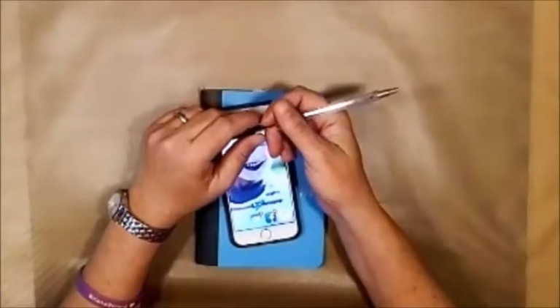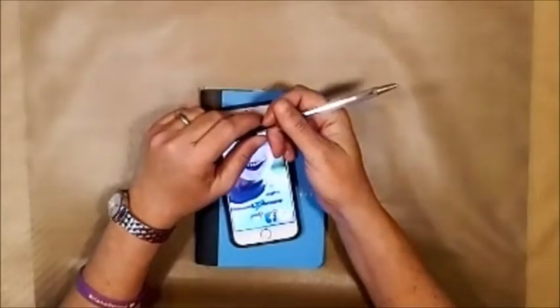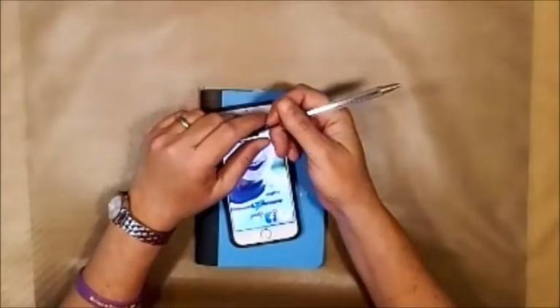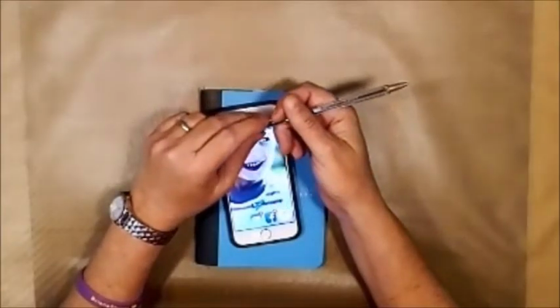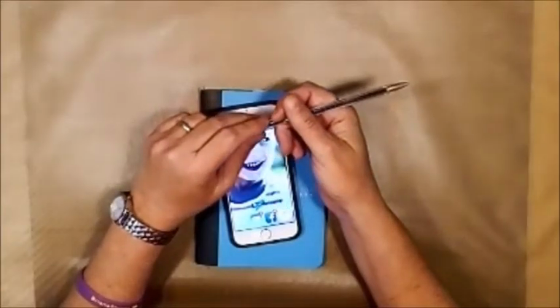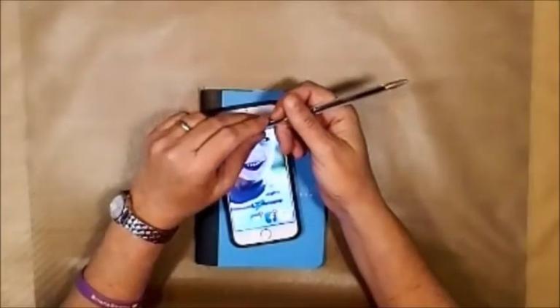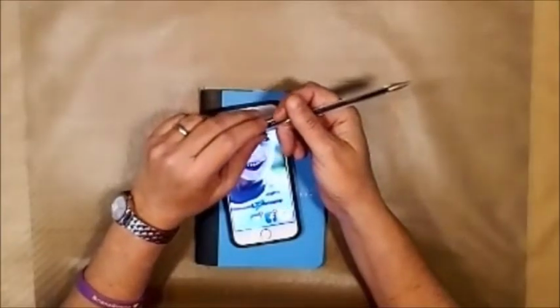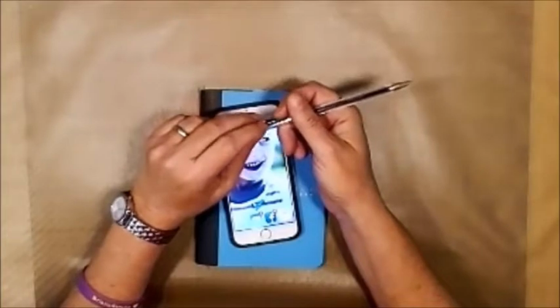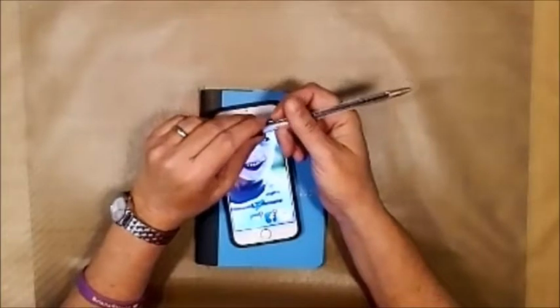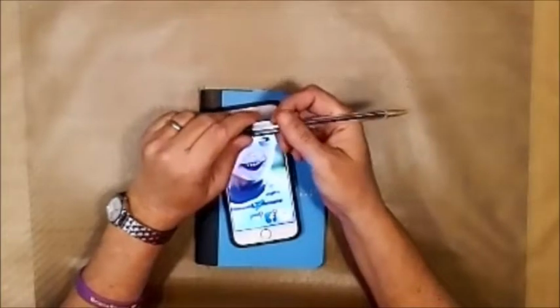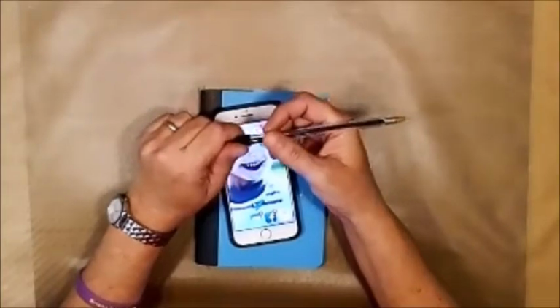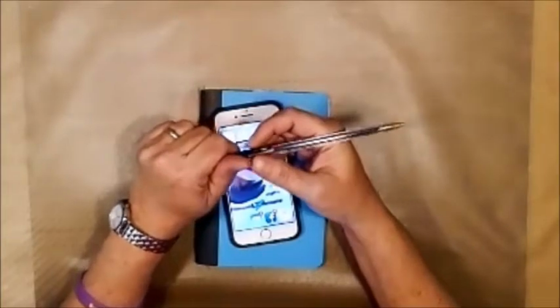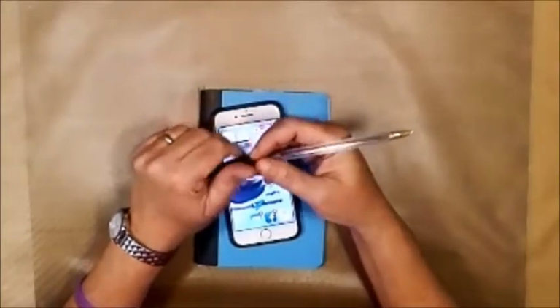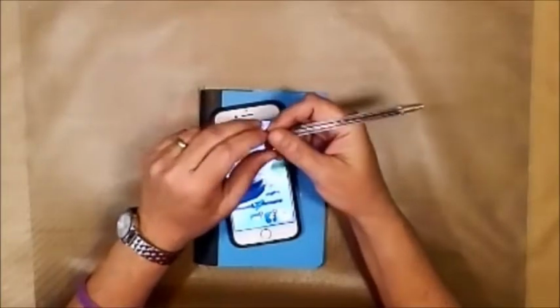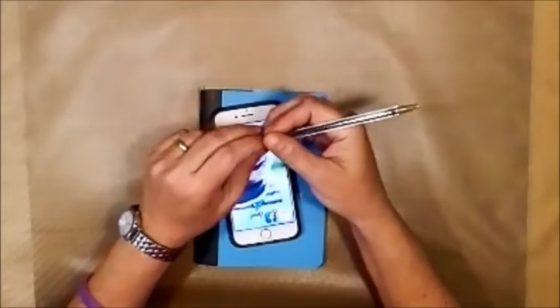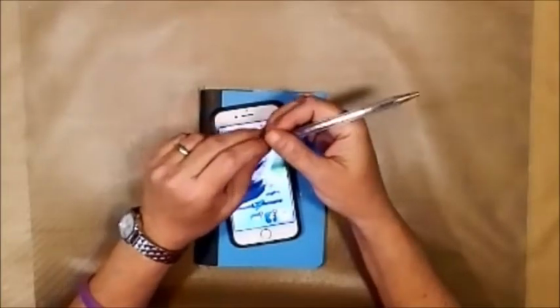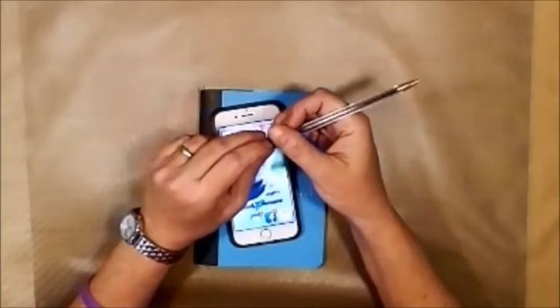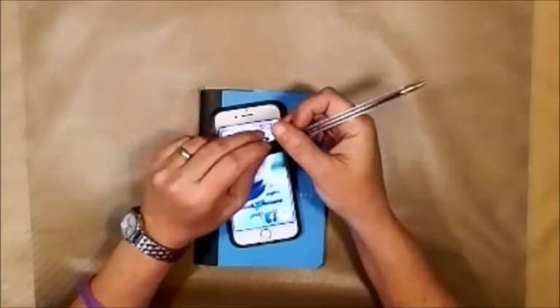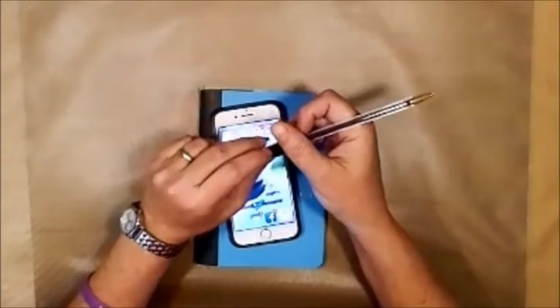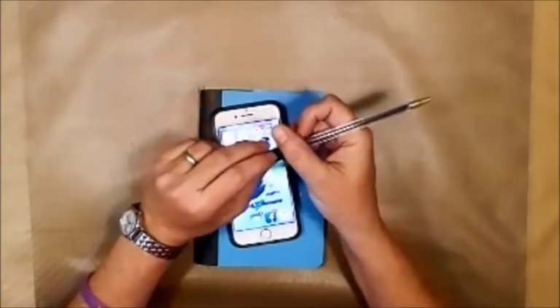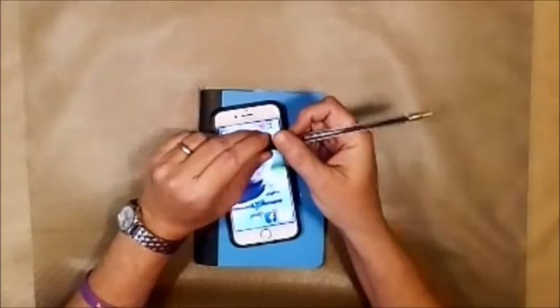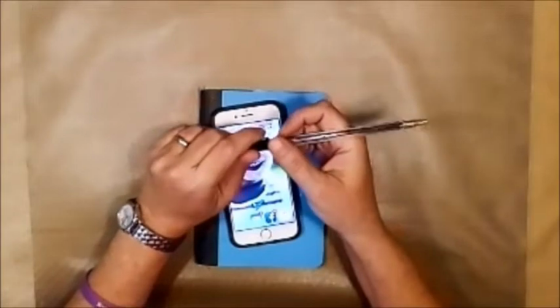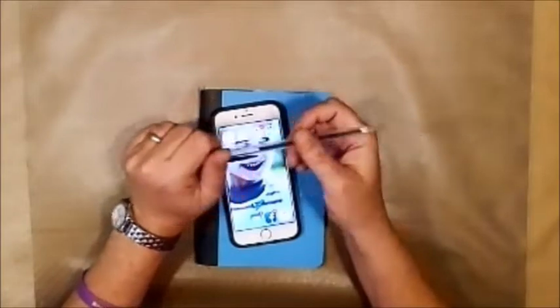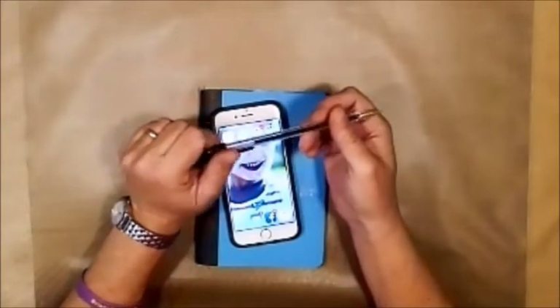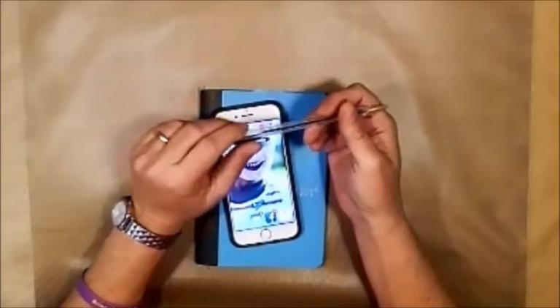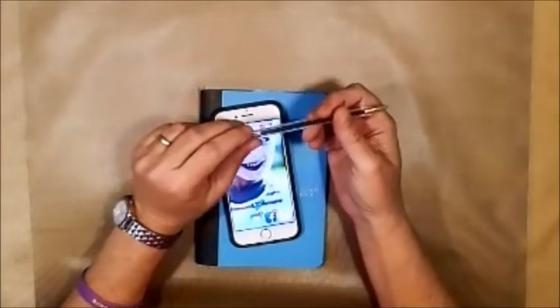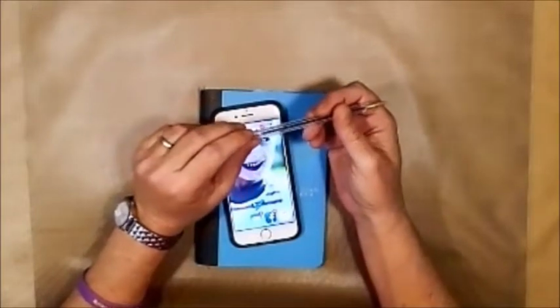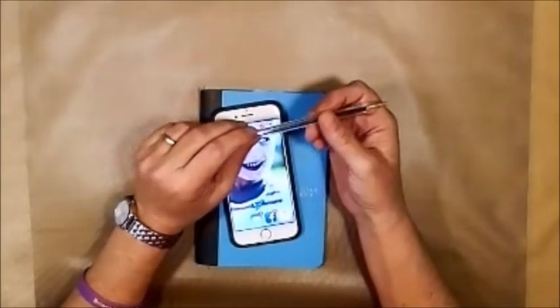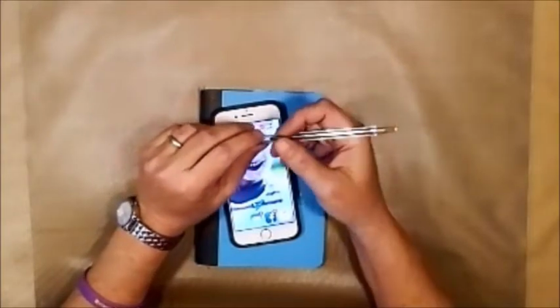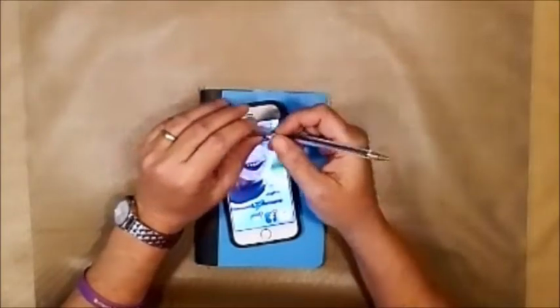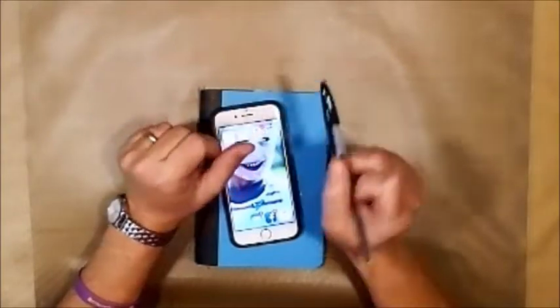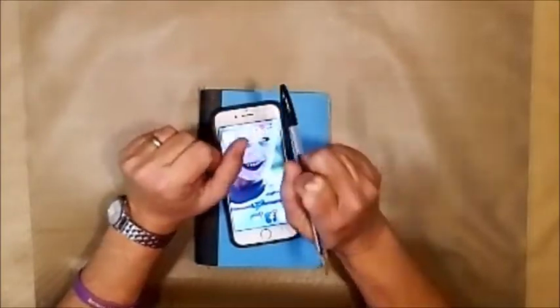Hi everybody, how are you? It's Leslie from Leslie's Creative Studio, and this is my Creative Year for April 2019. The topic this month is lists.